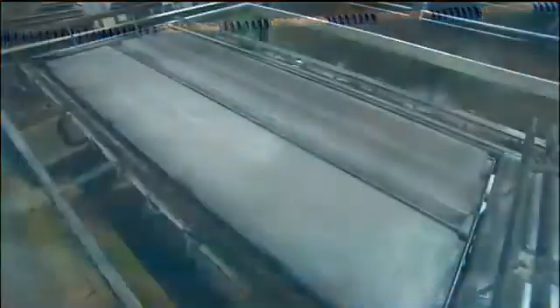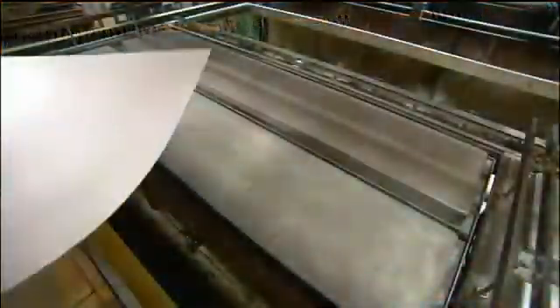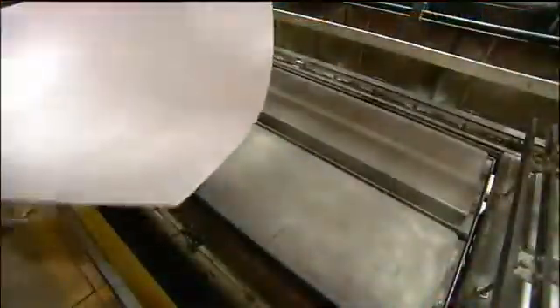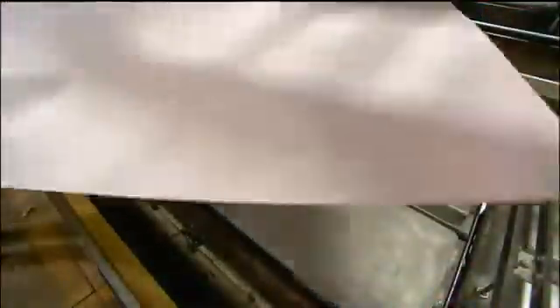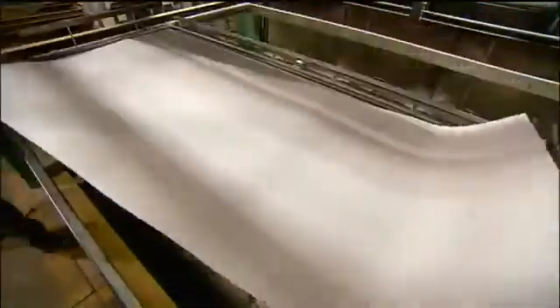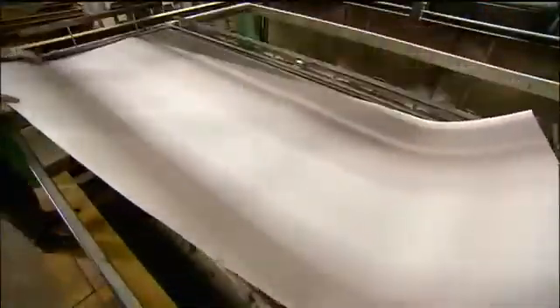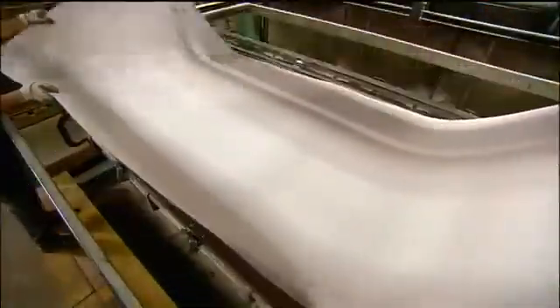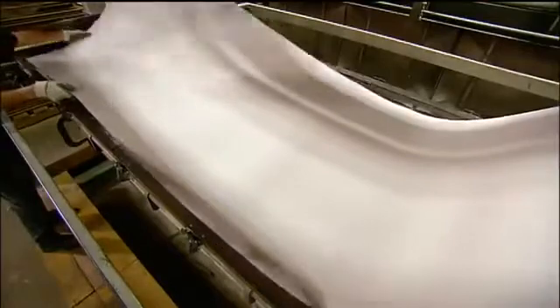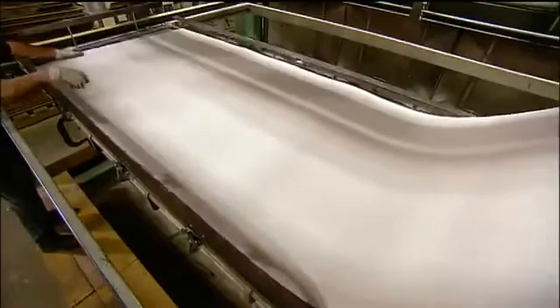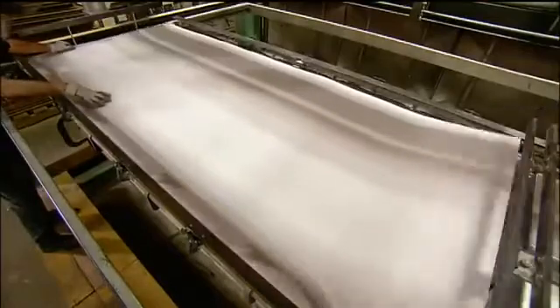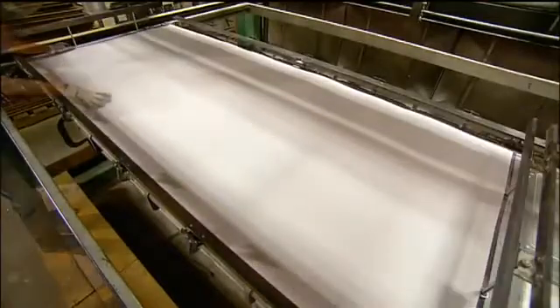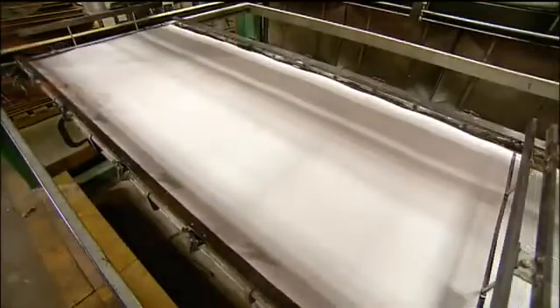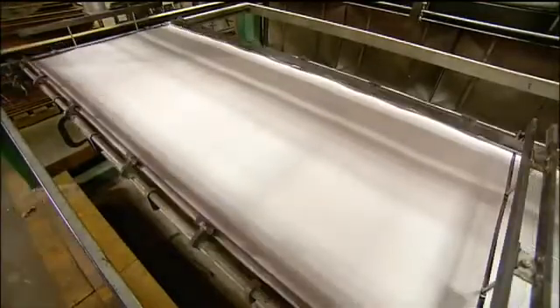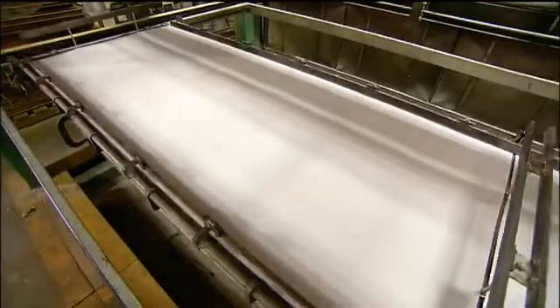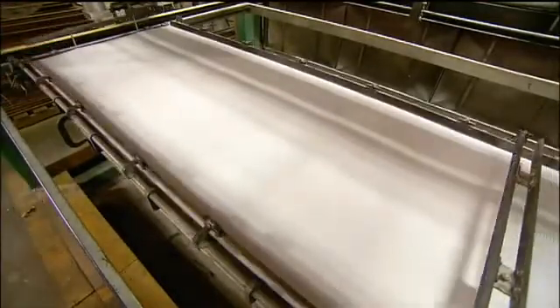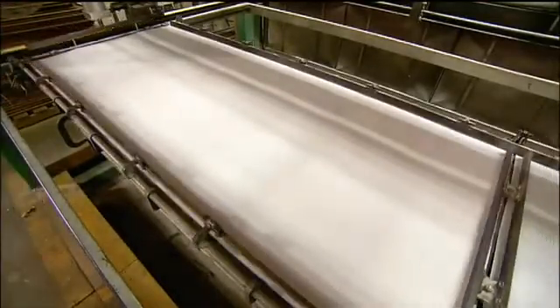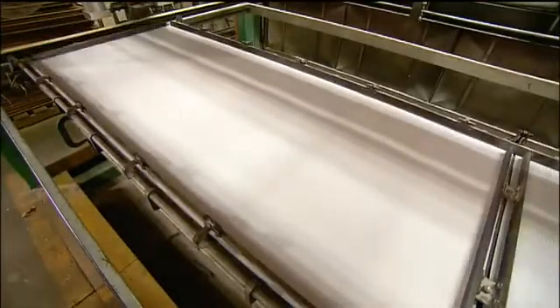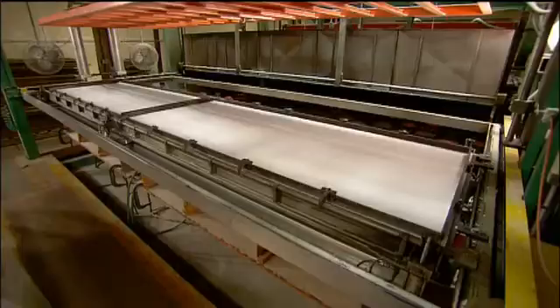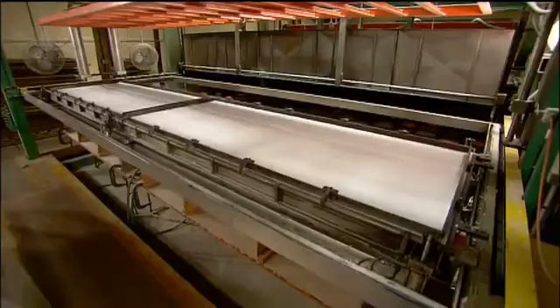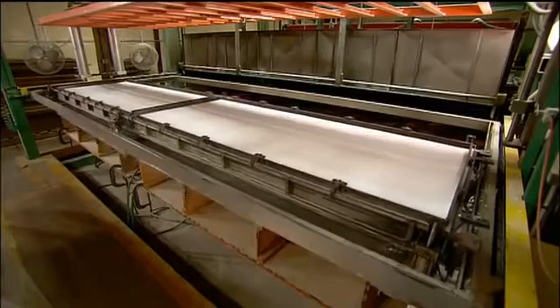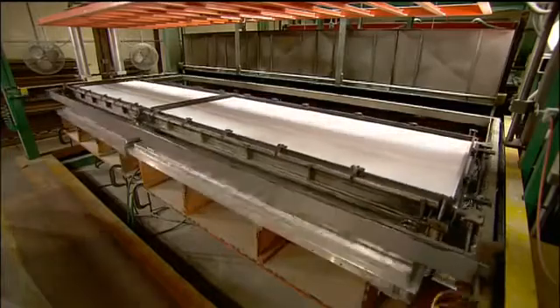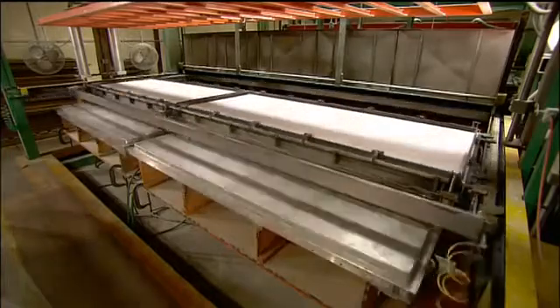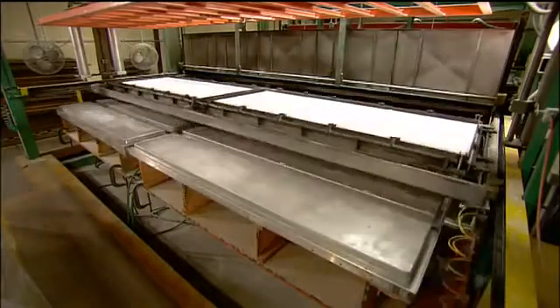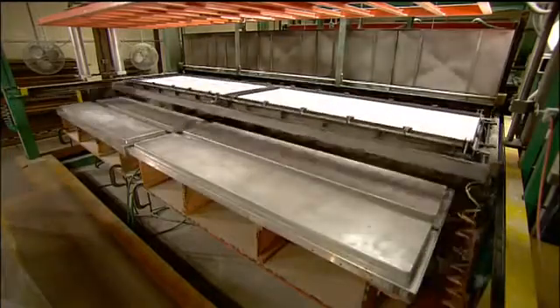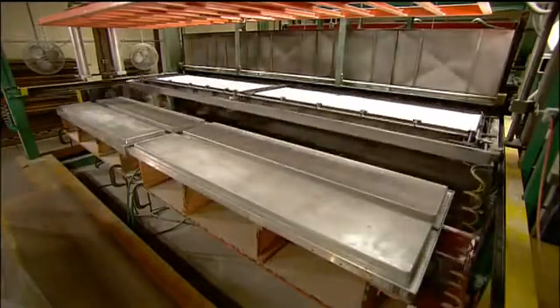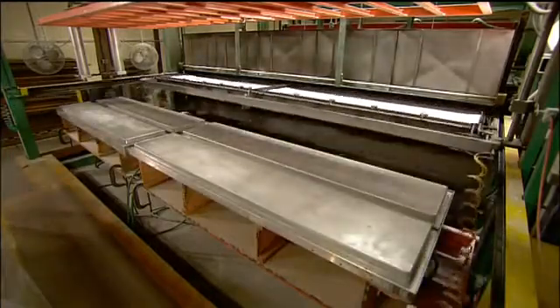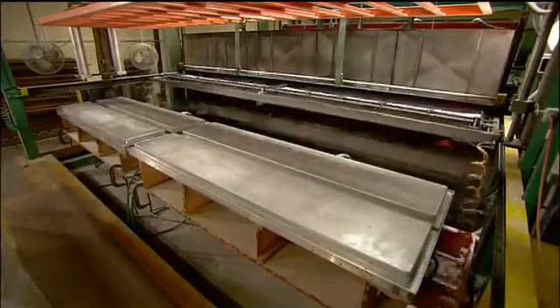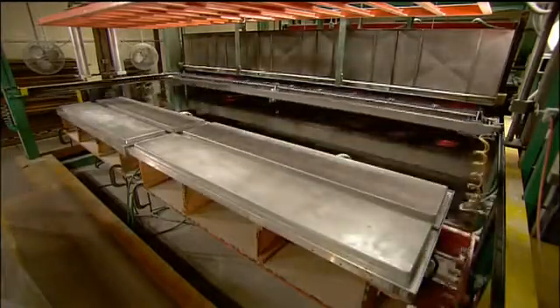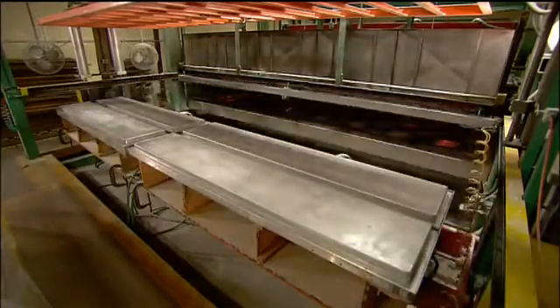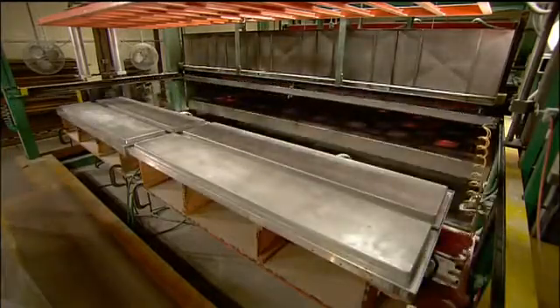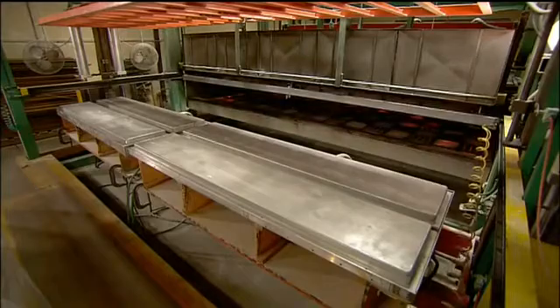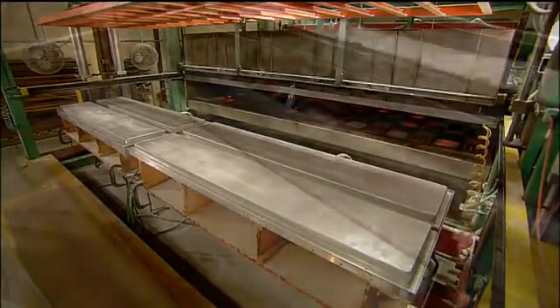To make the diving board's shell, workers load a sheet of acrylic into a clamping machine which transports it into an oven. The oven heats the sheet for about 30 seconds to soften it.